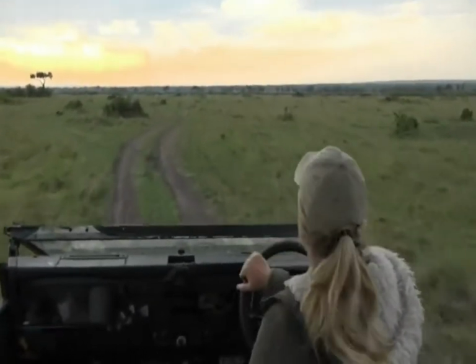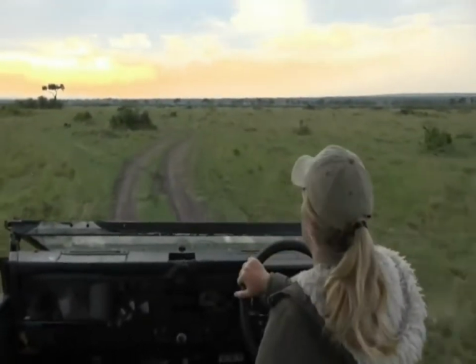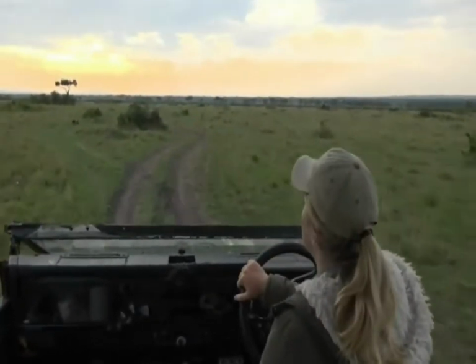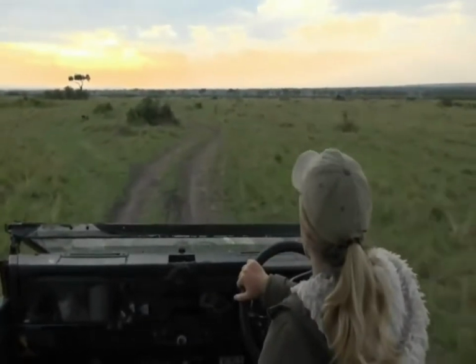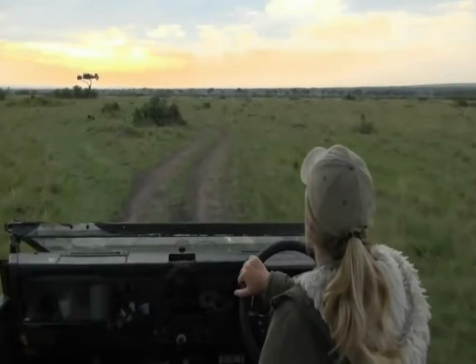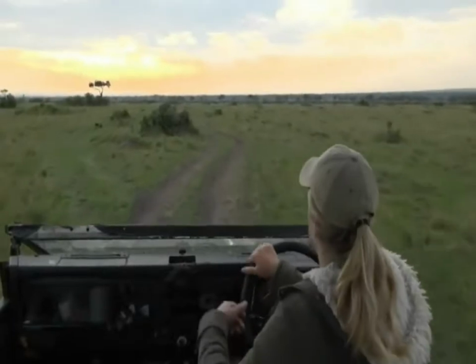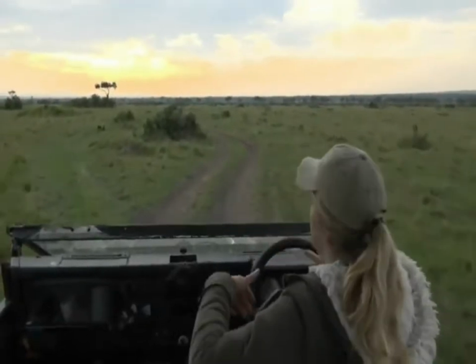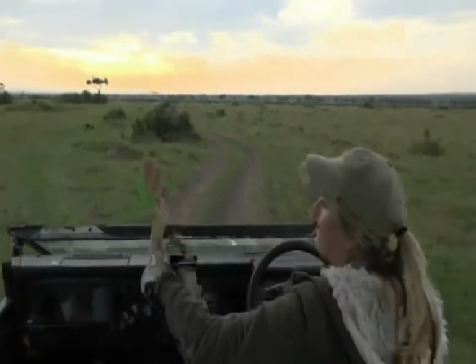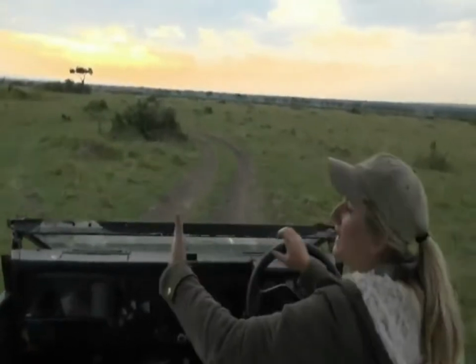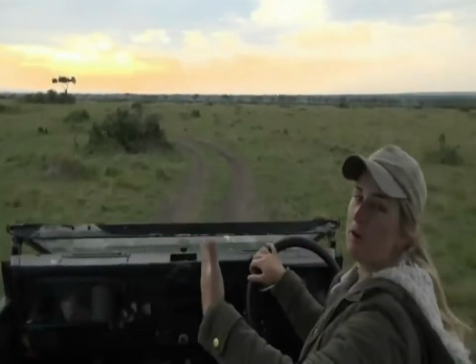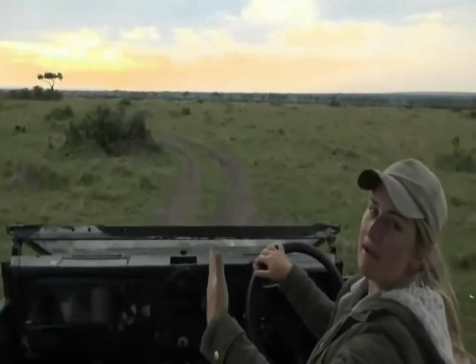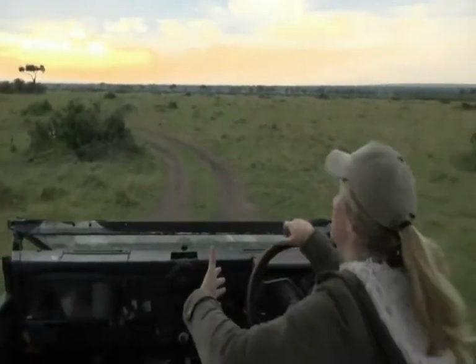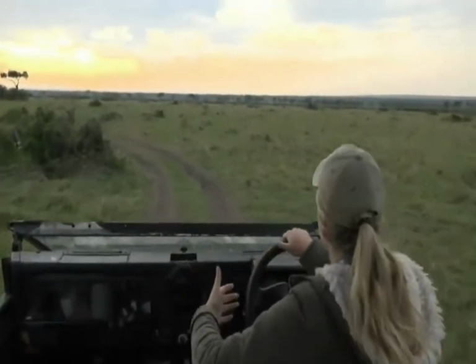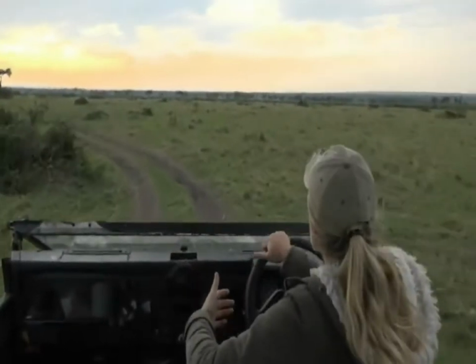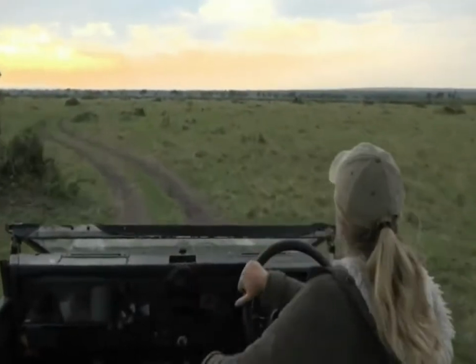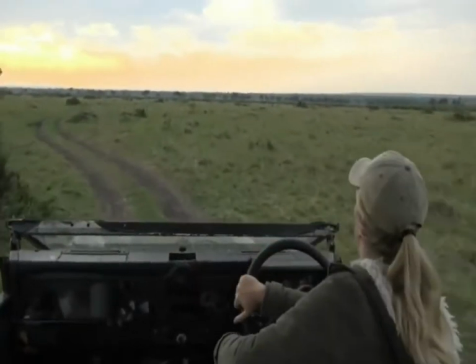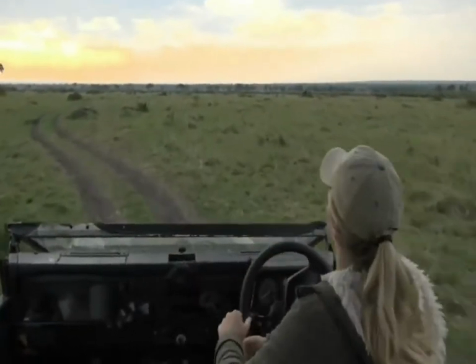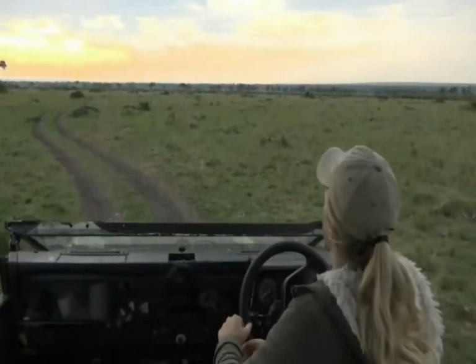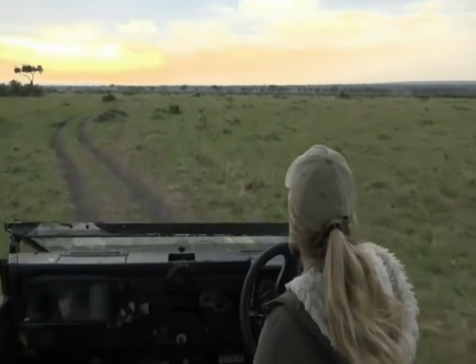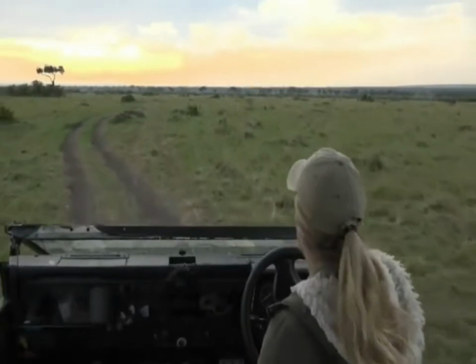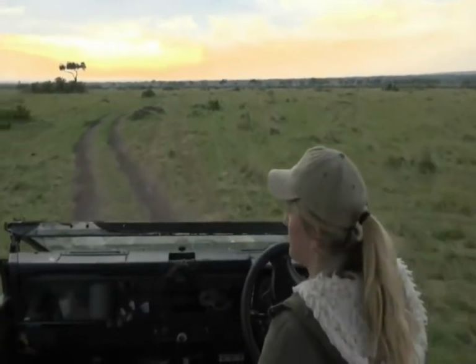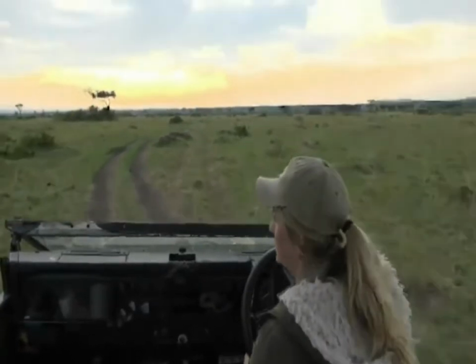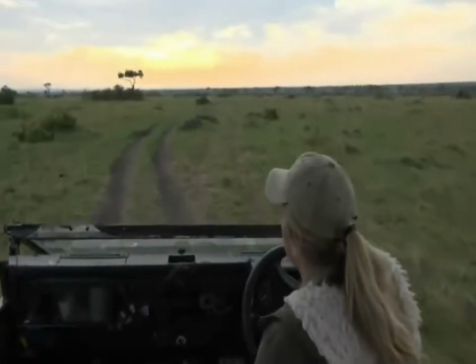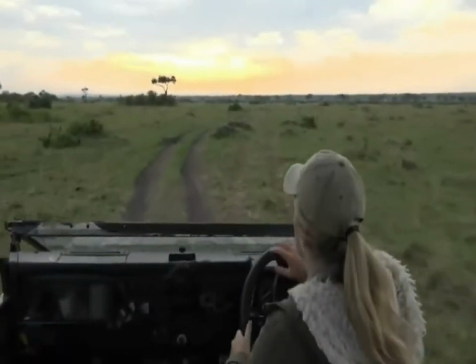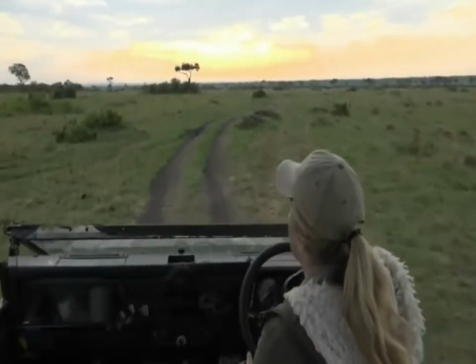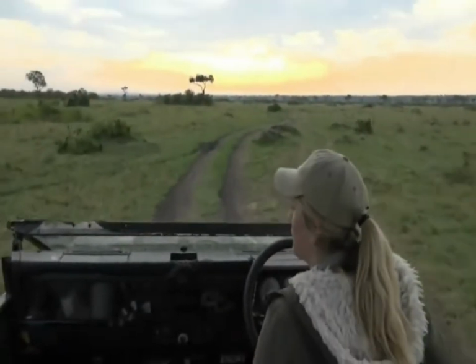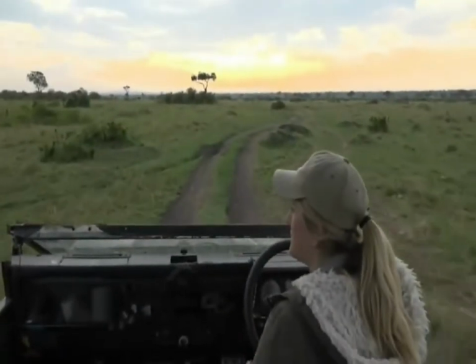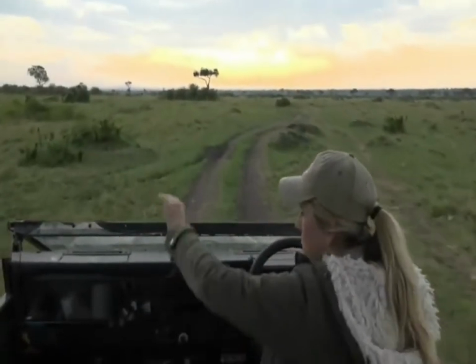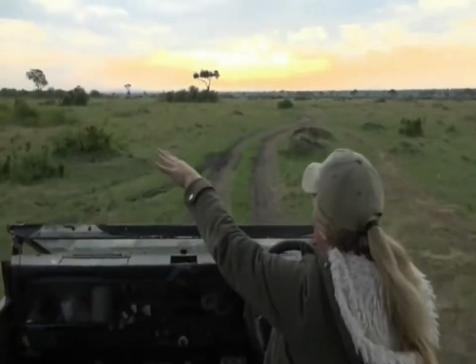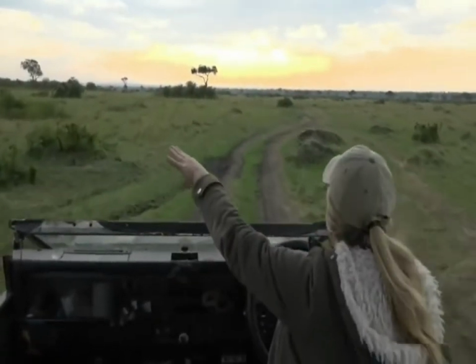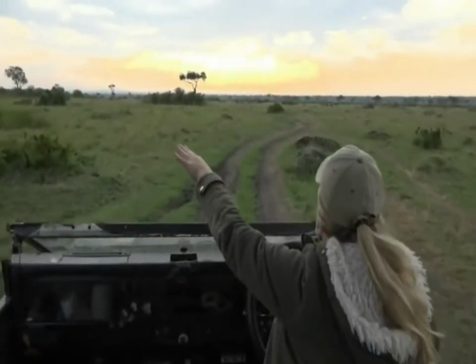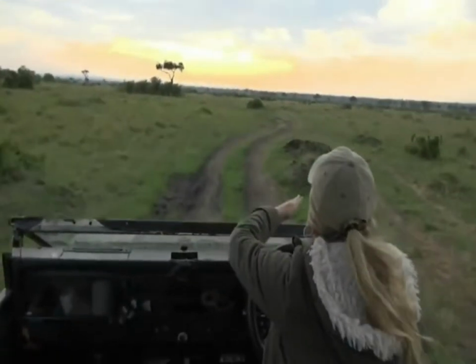Sometimes elephants will lean up against termite mounds to help them stand, because when you're a big elephant it's quite difficult to get up and down constantly. And the trumpeting is coming from in there.